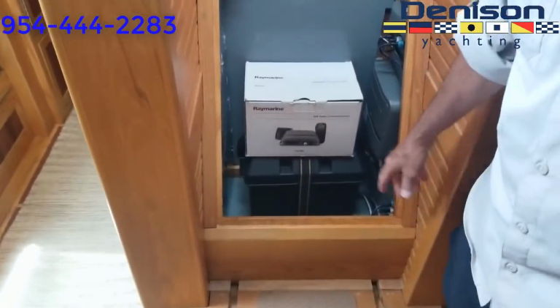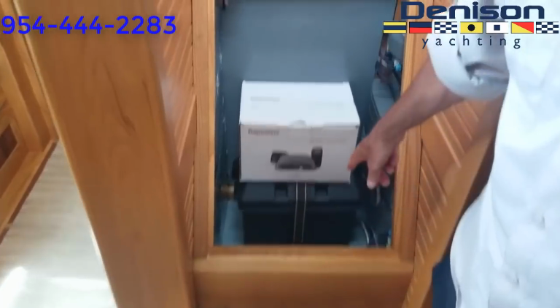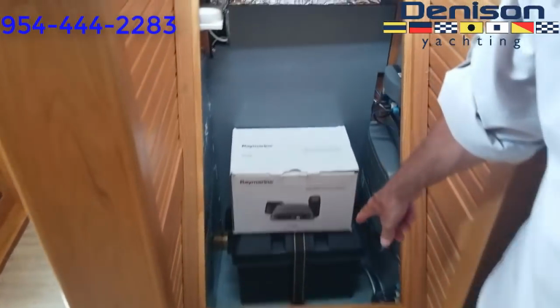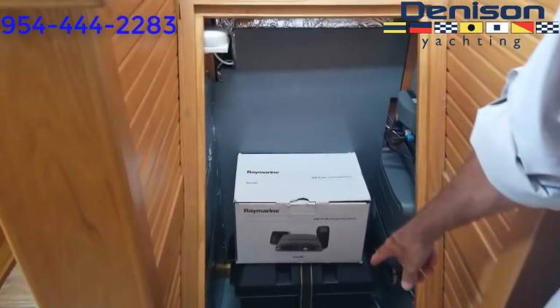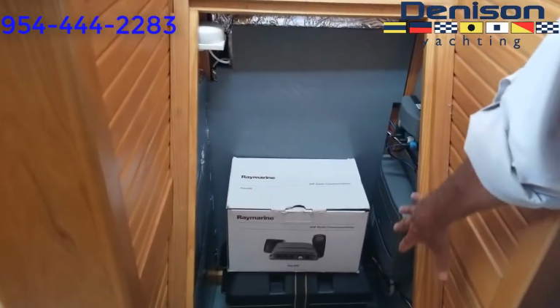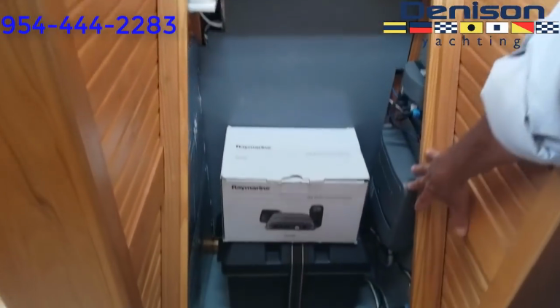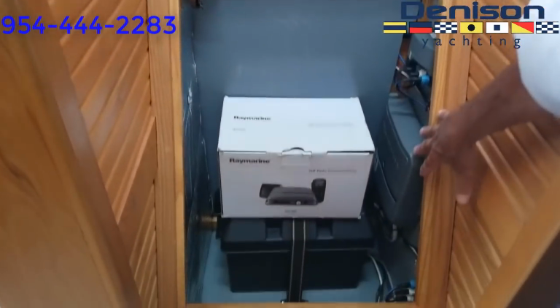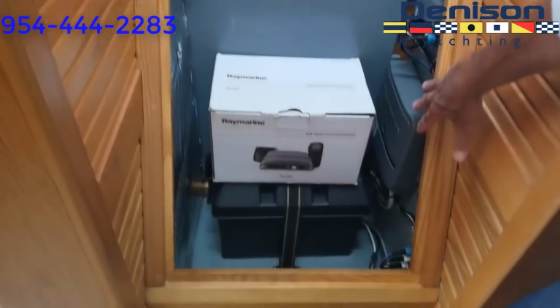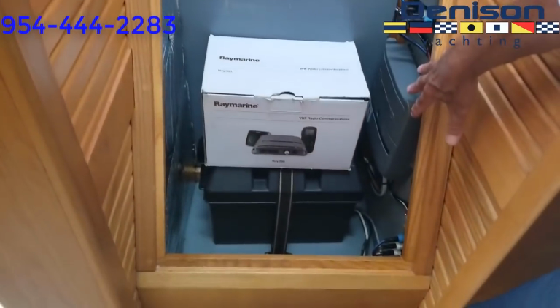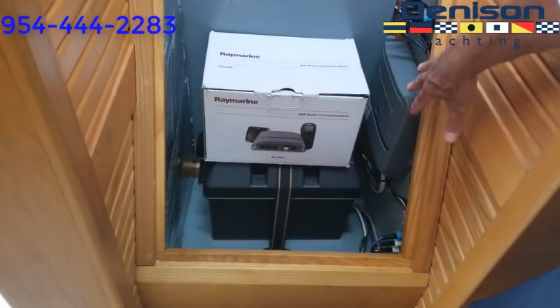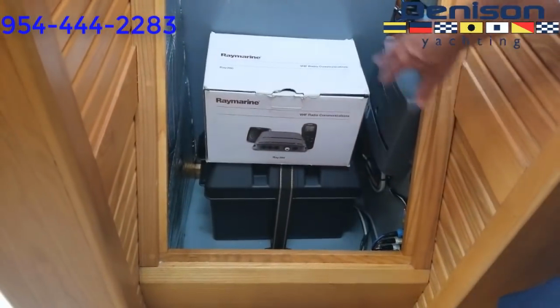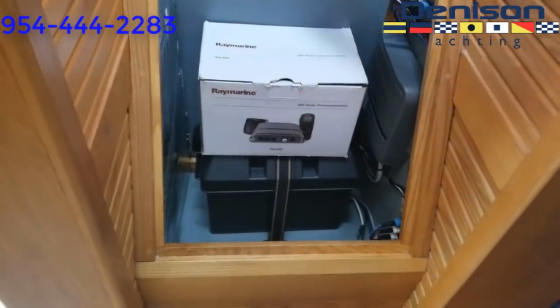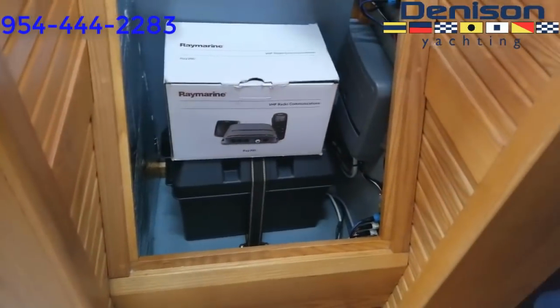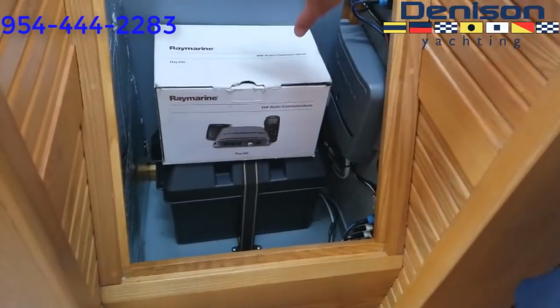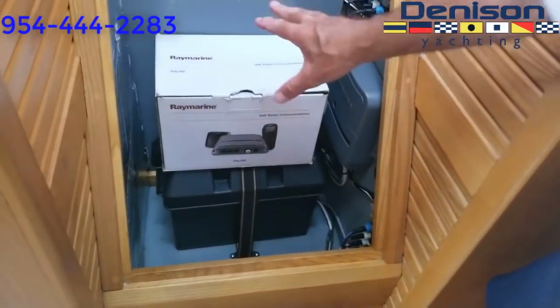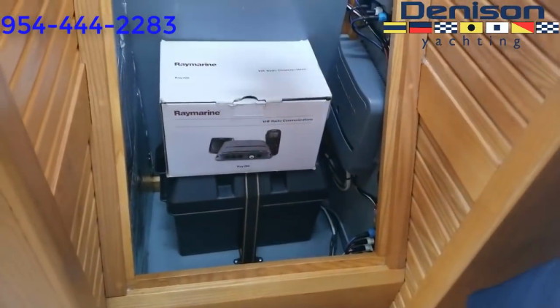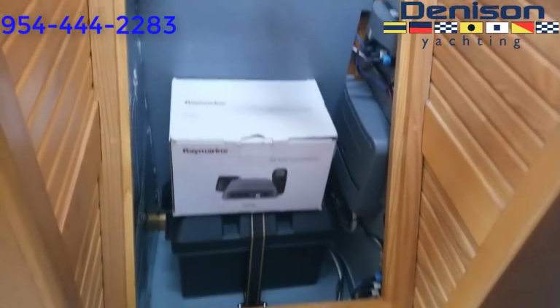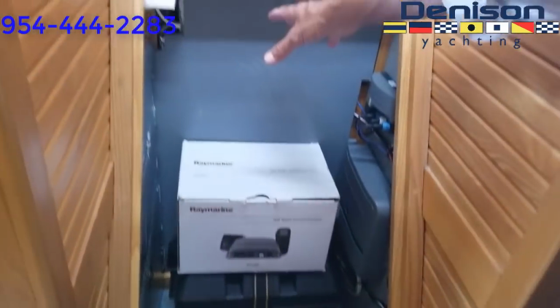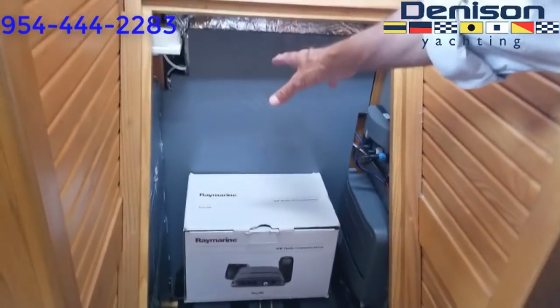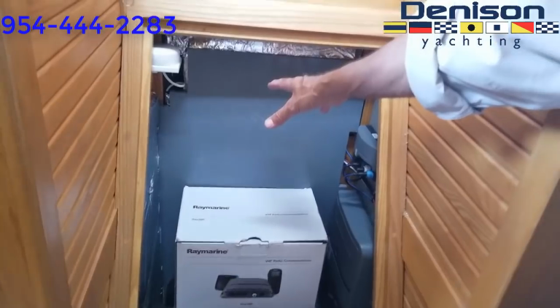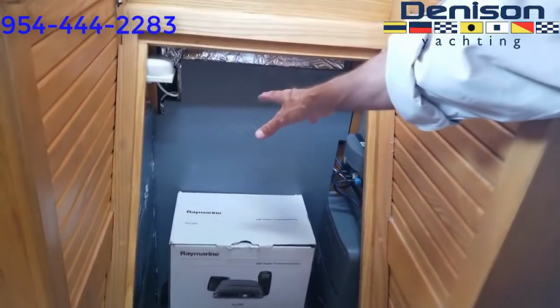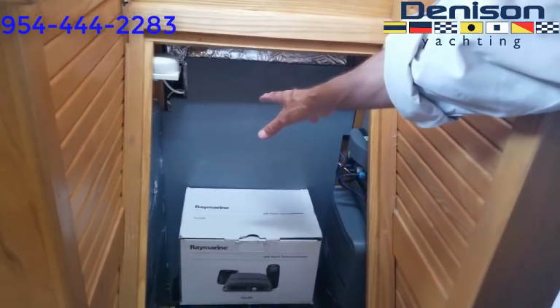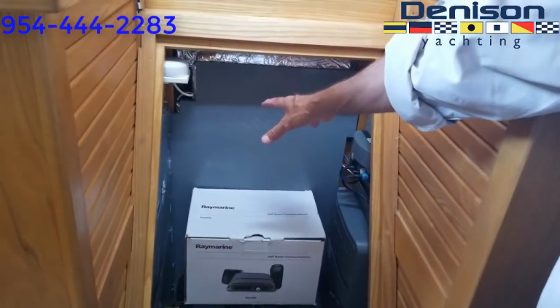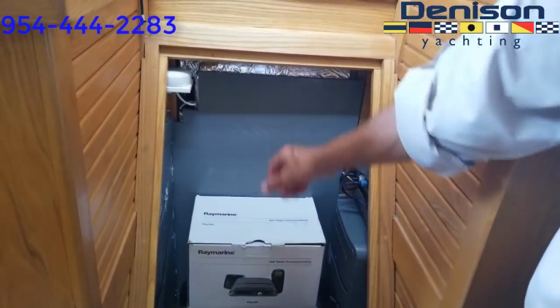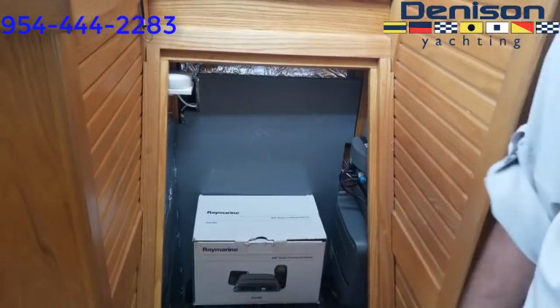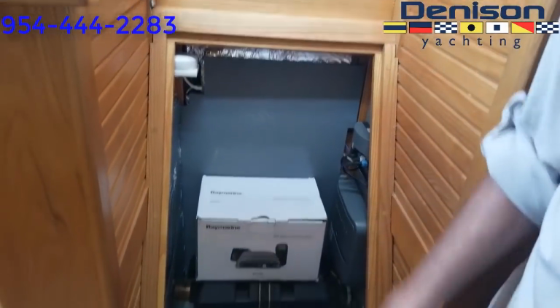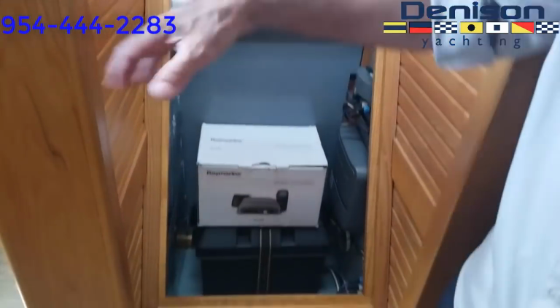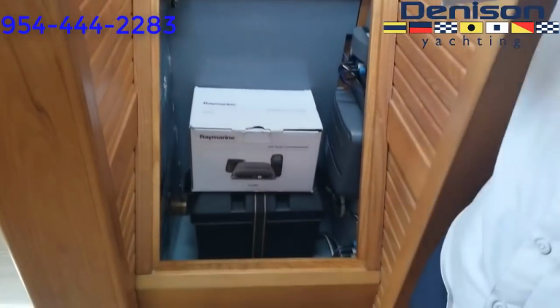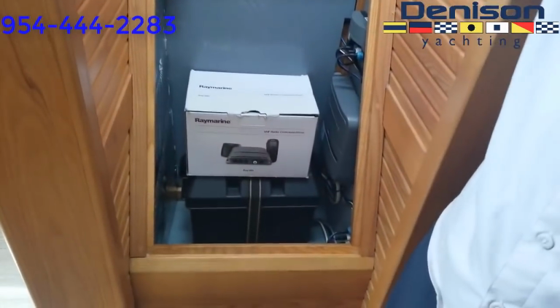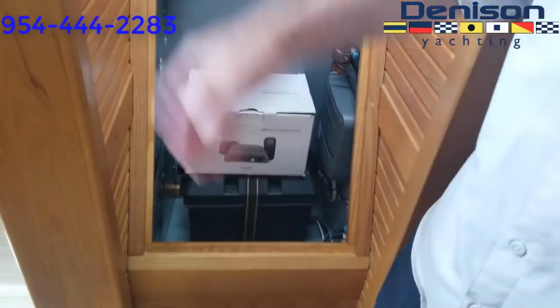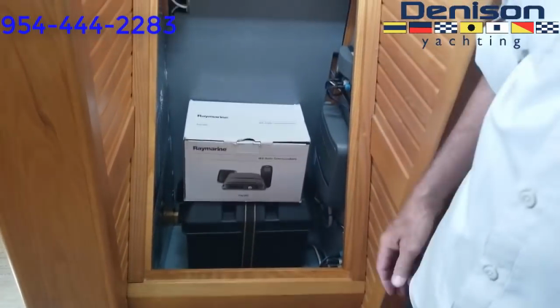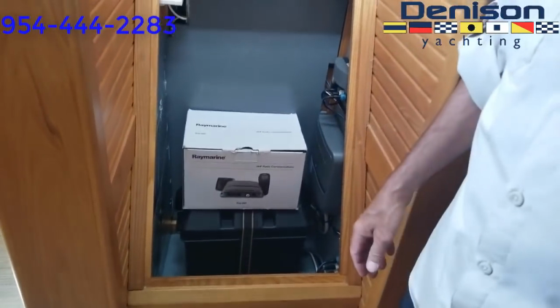The stairs come out and then you have access. This is the starter battery, and these are all the Raymarine electronics. This board comes out so you get access to the front of the engine — all the way around.